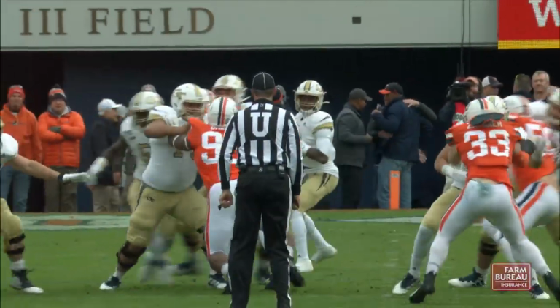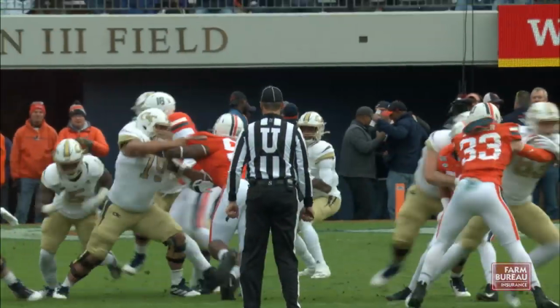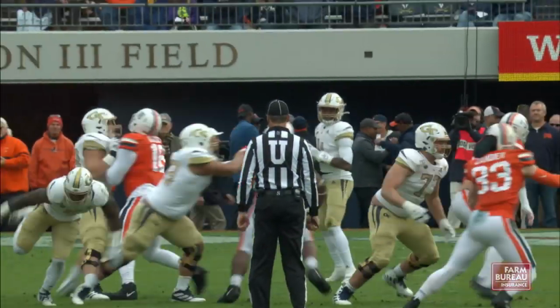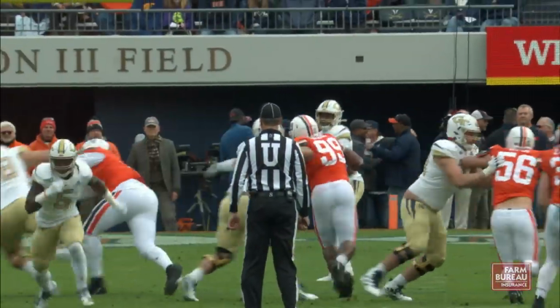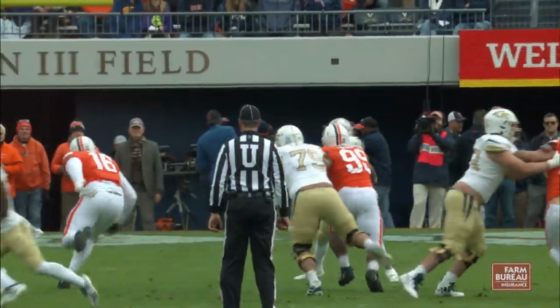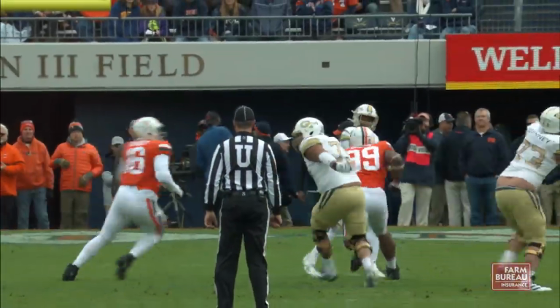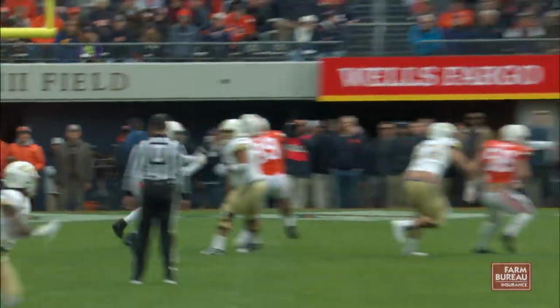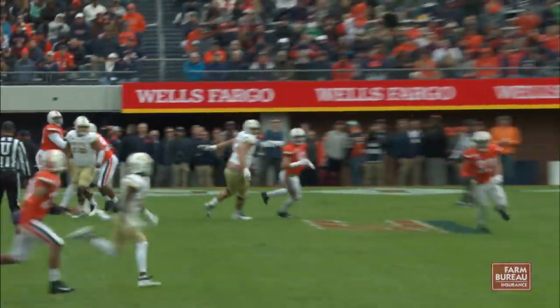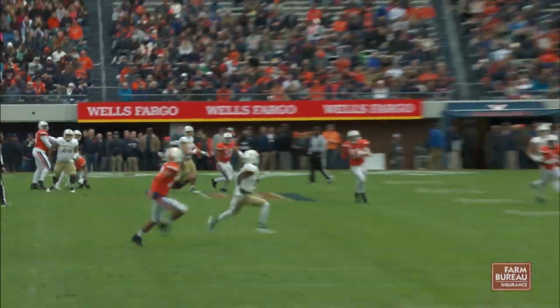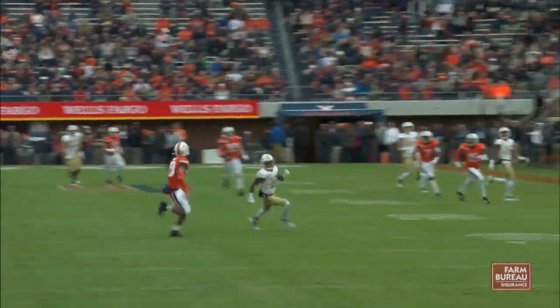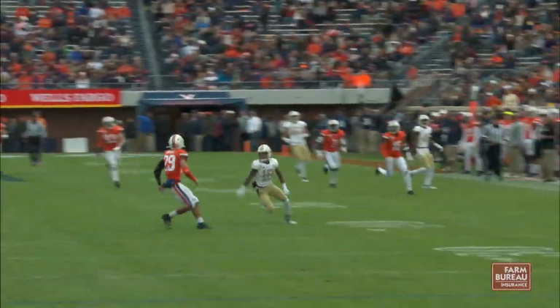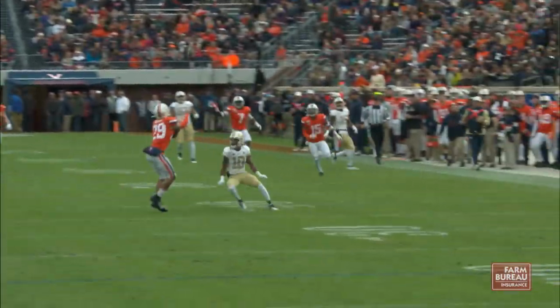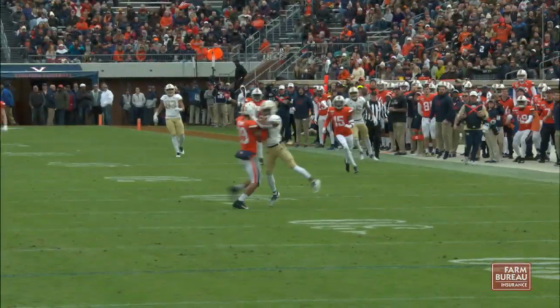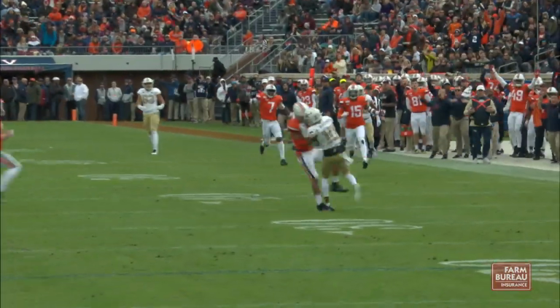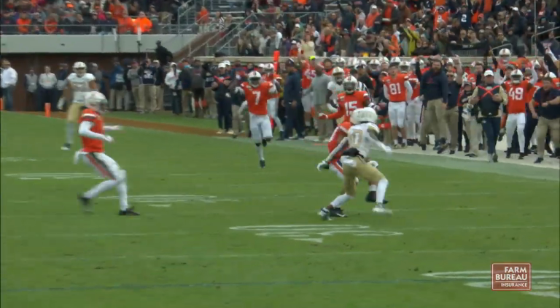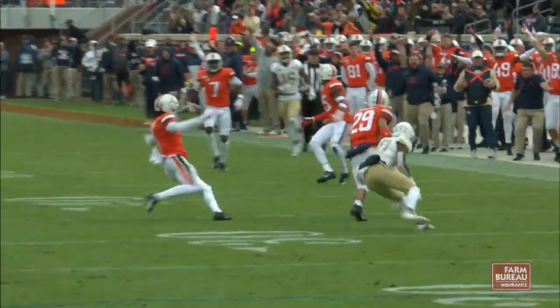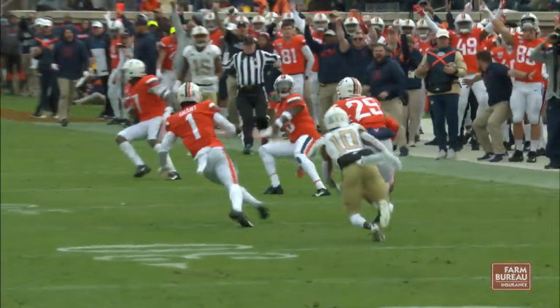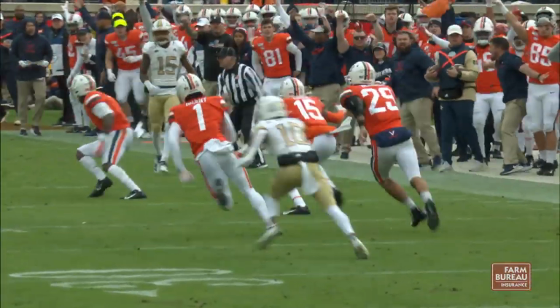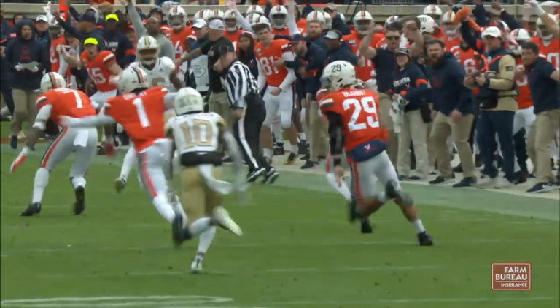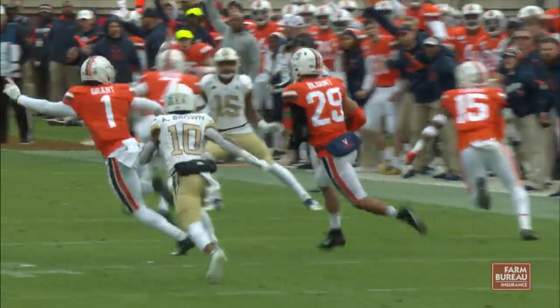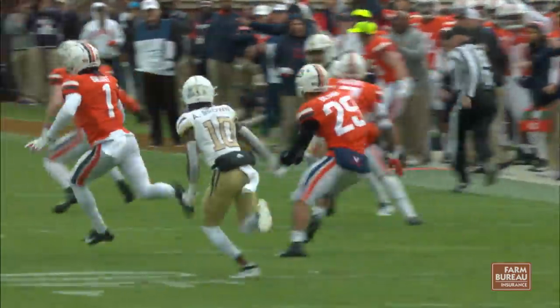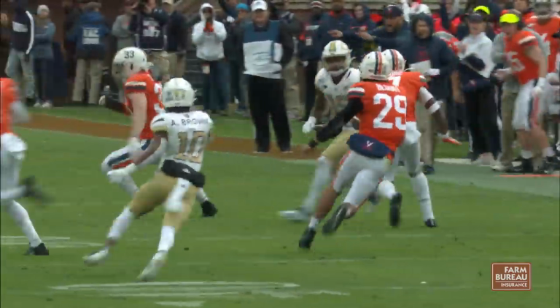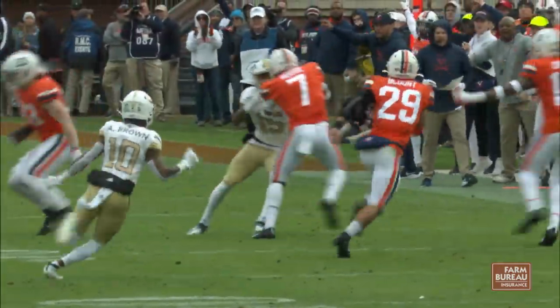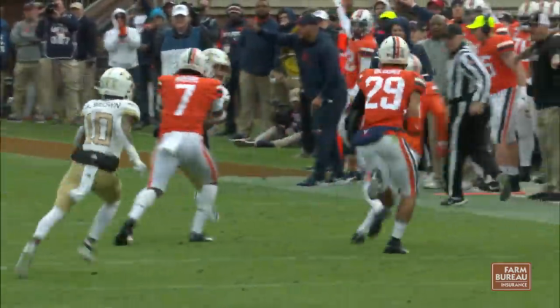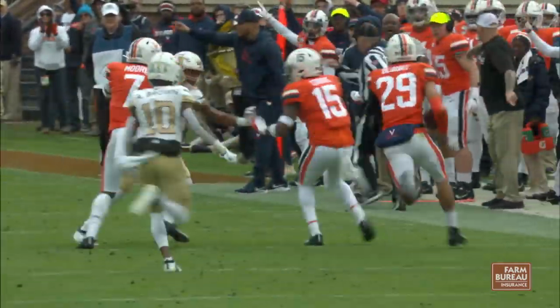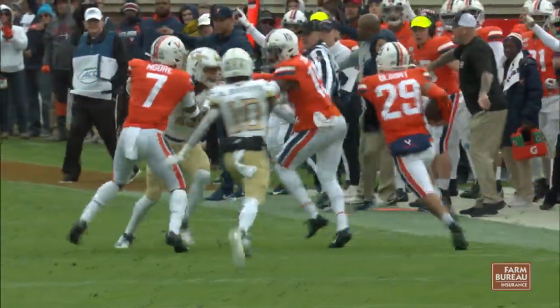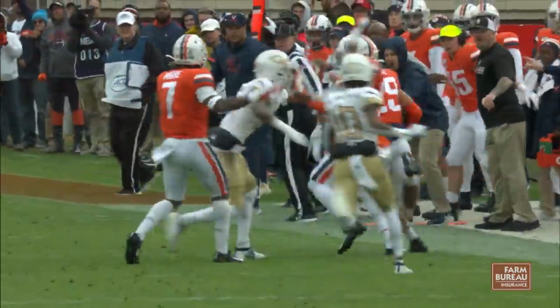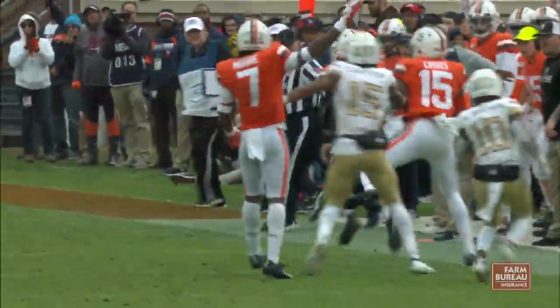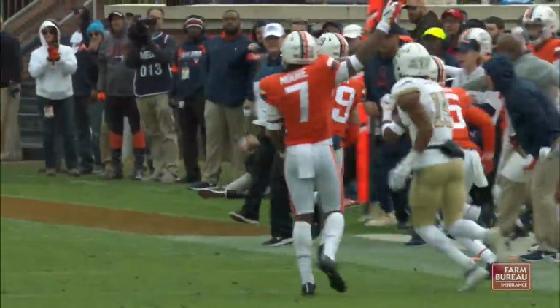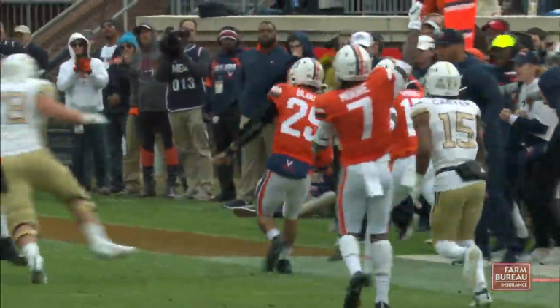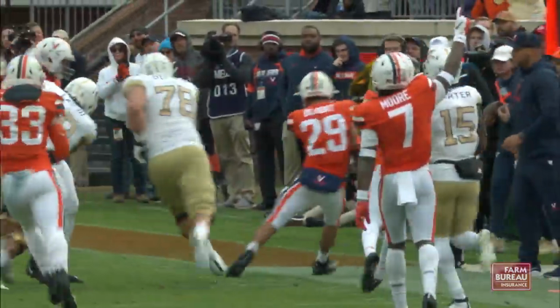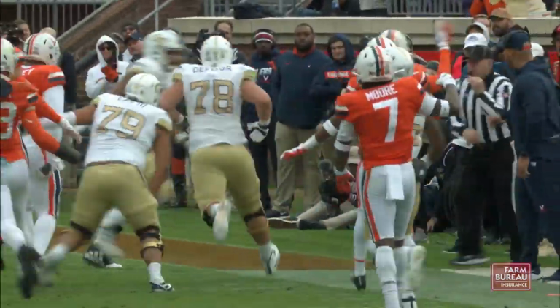Play action pass, ramp with time to throw. Steps into this one, going down the field, and it's going to be intercepted by Joey Blunt. He played center field, and now he's off and running outside the numbers, across midfield to the 40. He's in the 35, the 30.